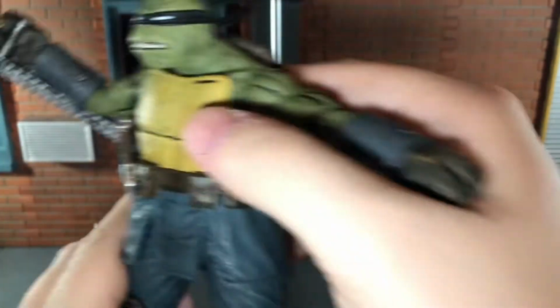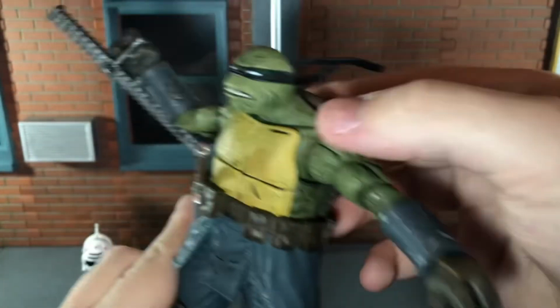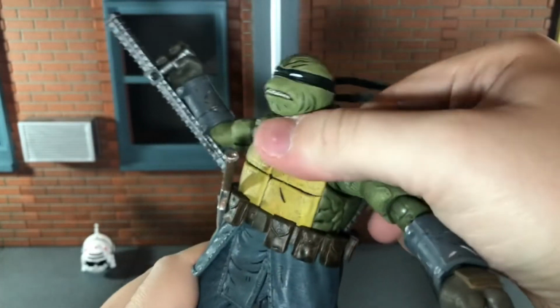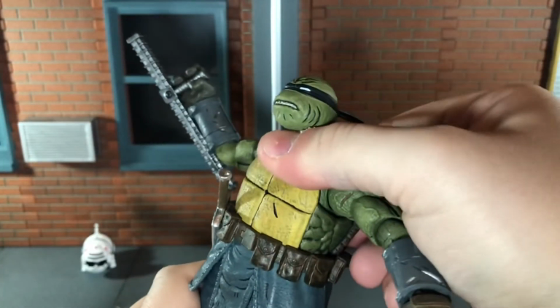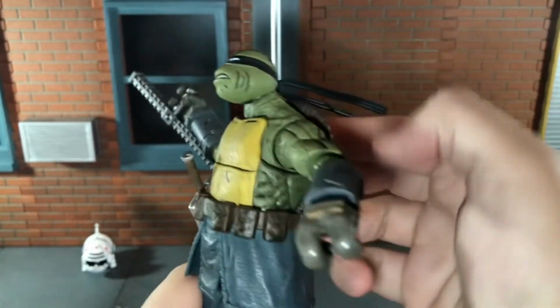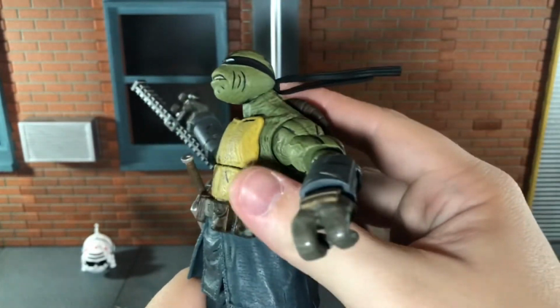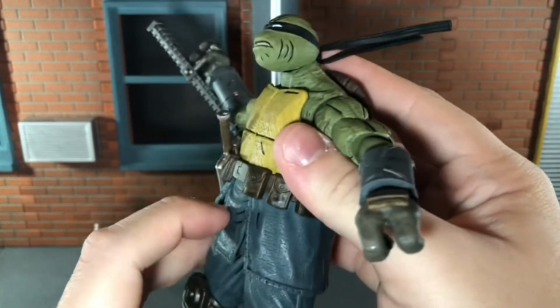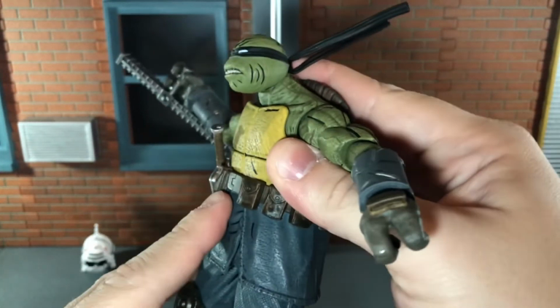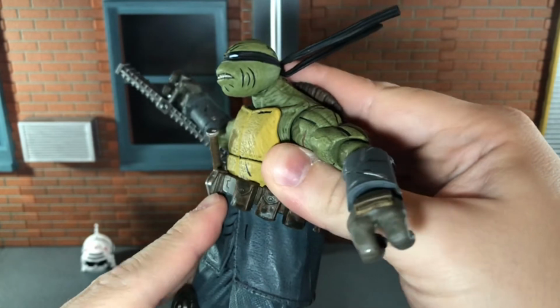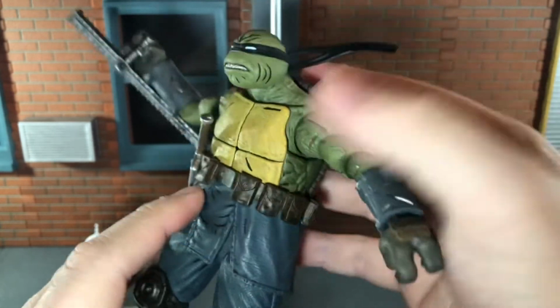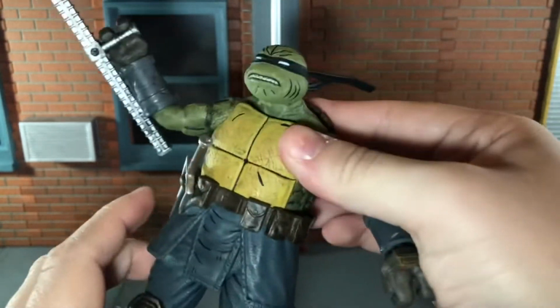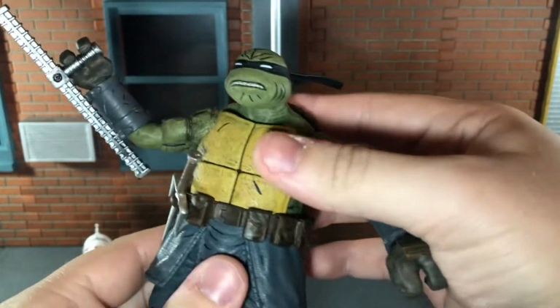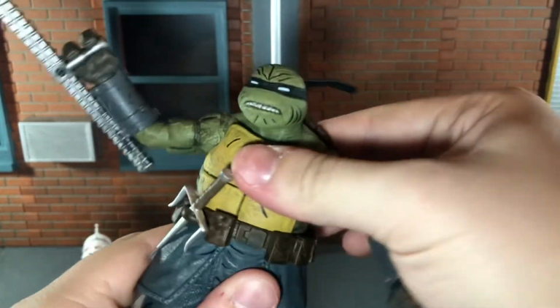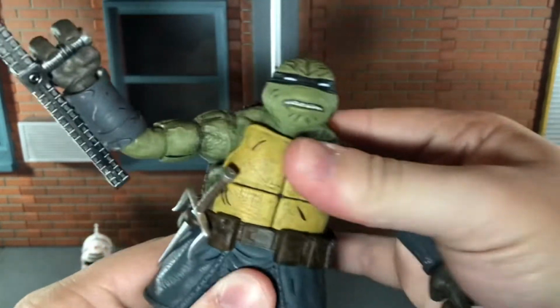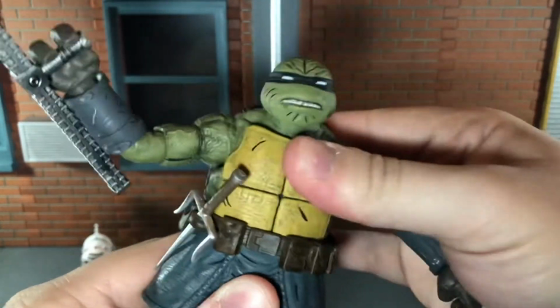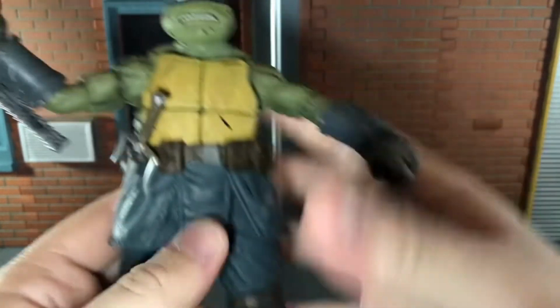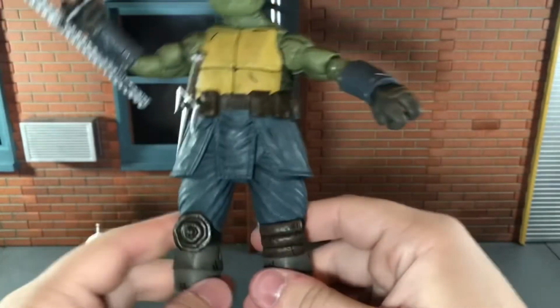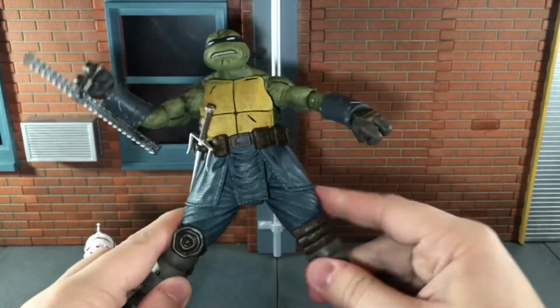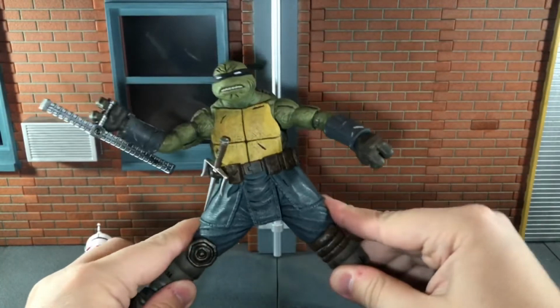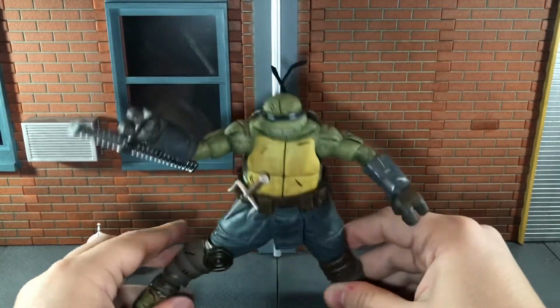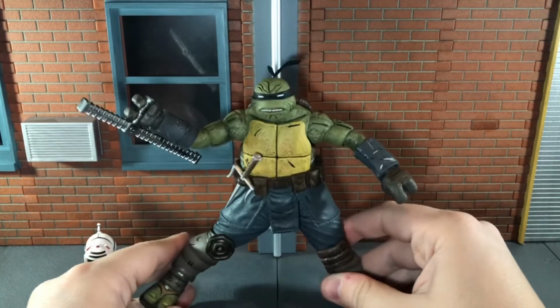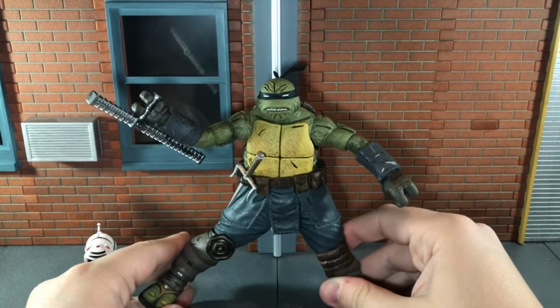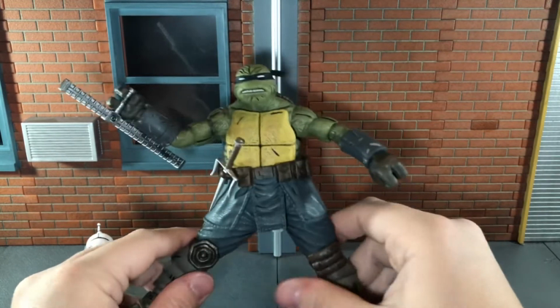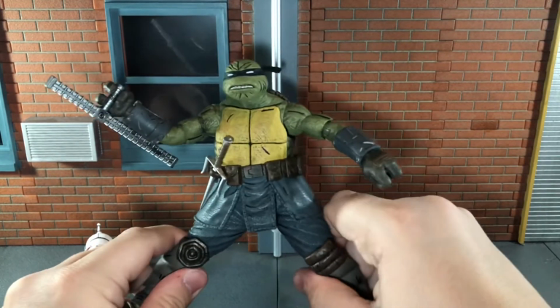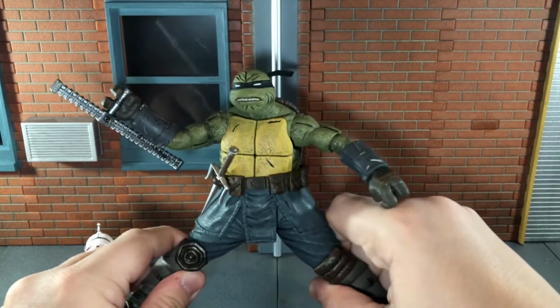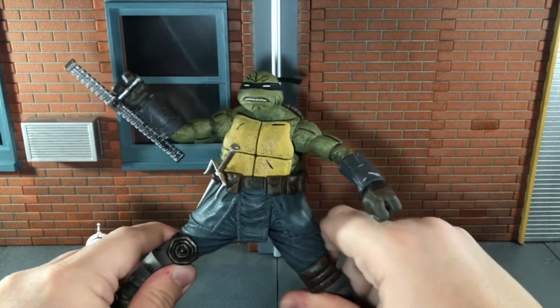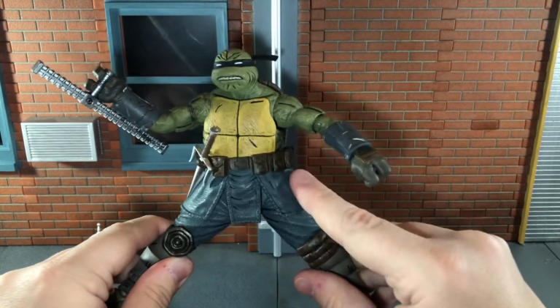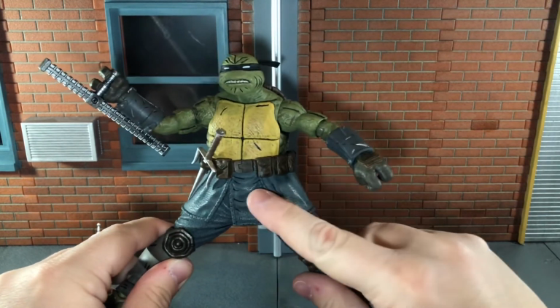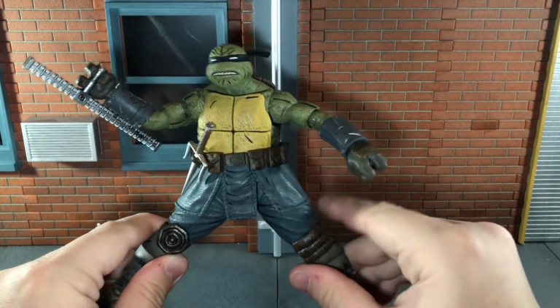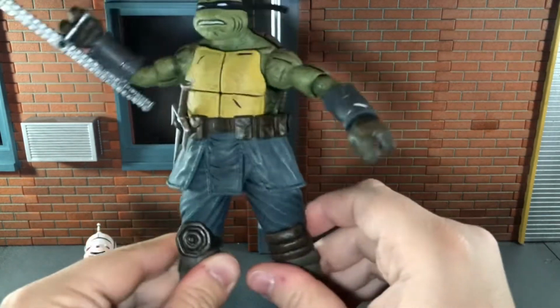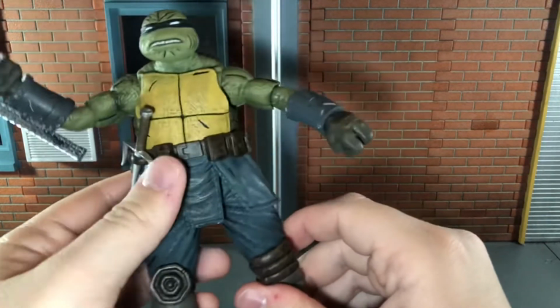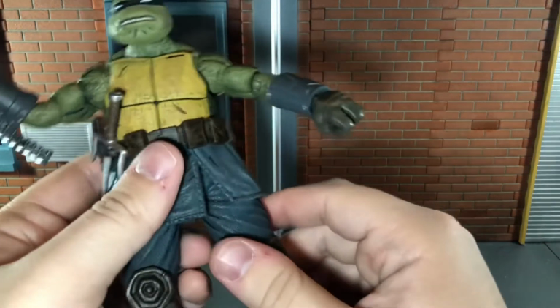He has a ball jointed waist that can move back very slightly, forward very slightly, and side to side. He has ball jointed hips that can only move out so far — the skirt does hinder that a little bit.